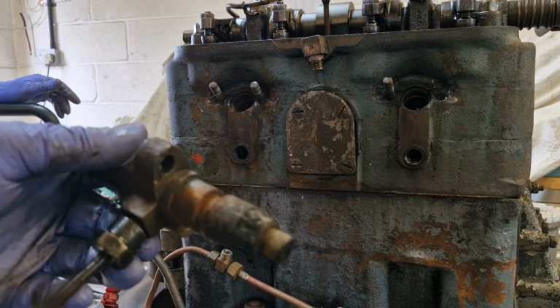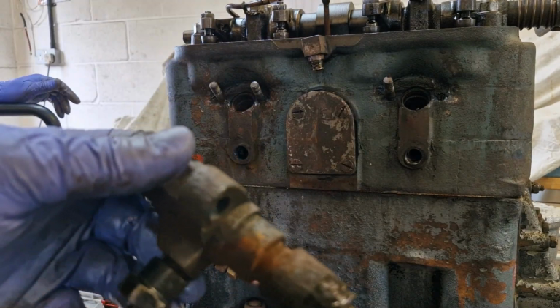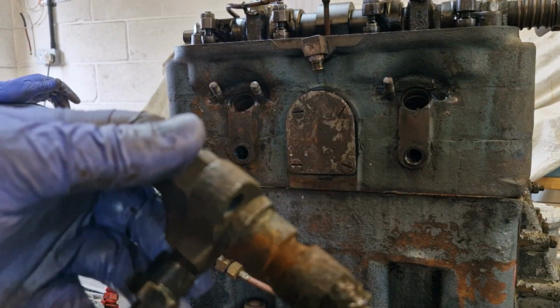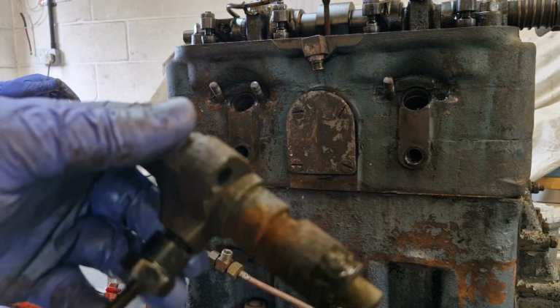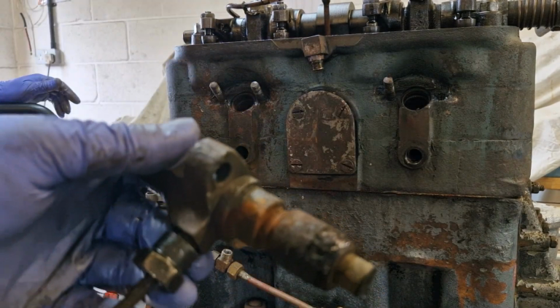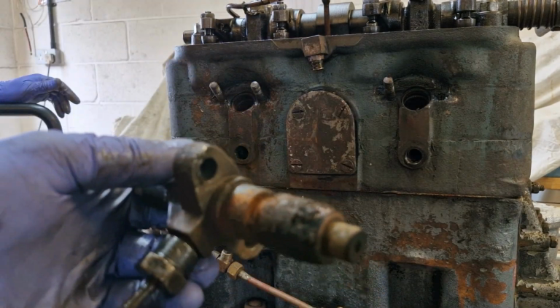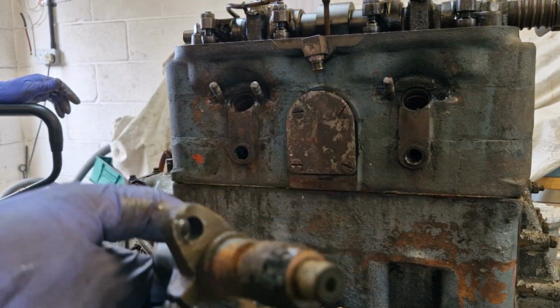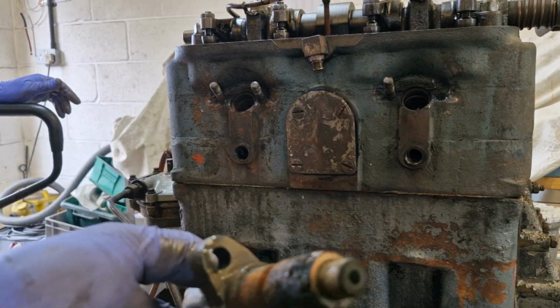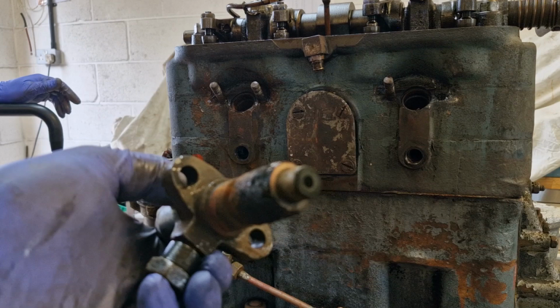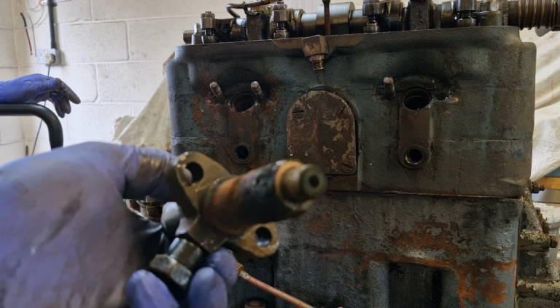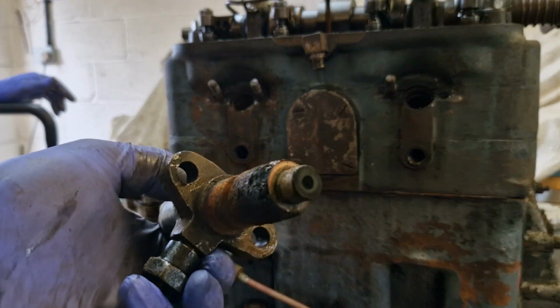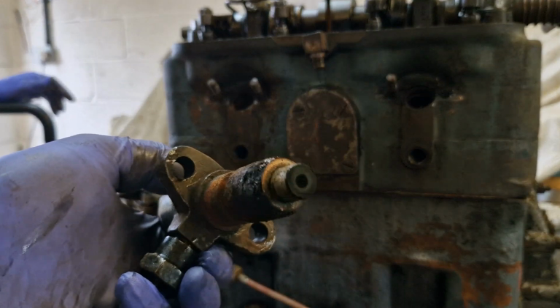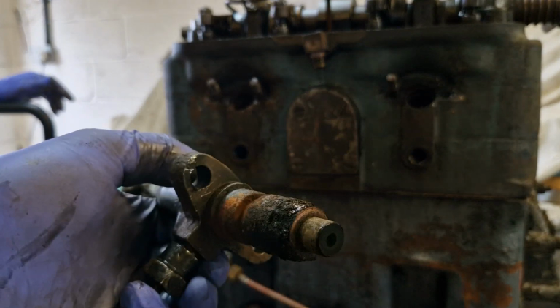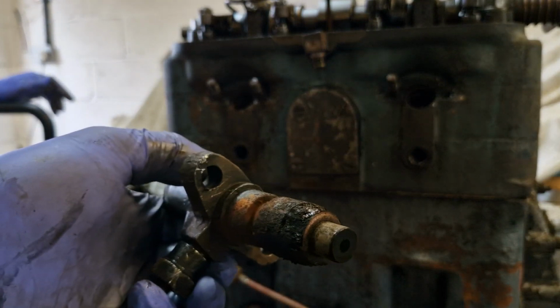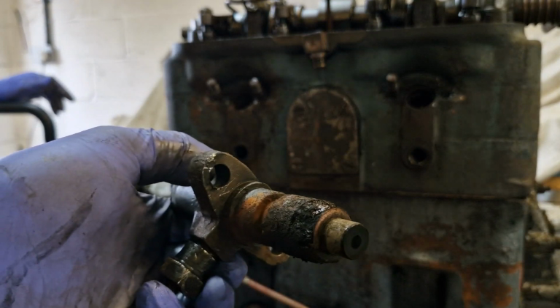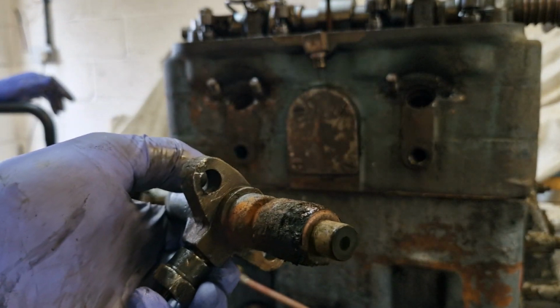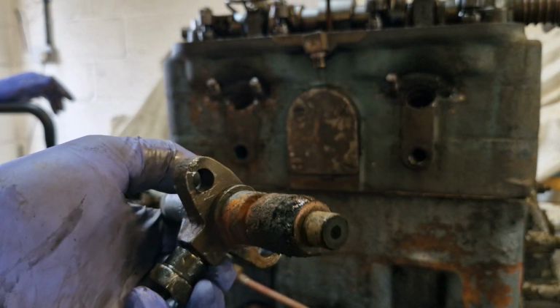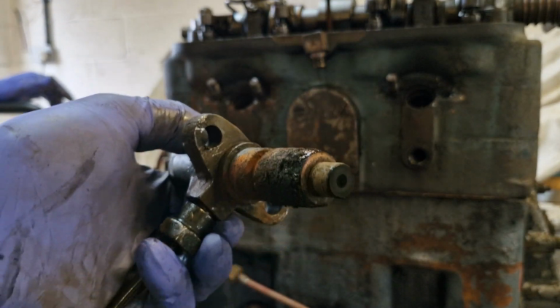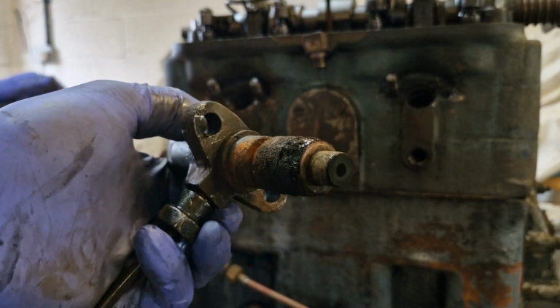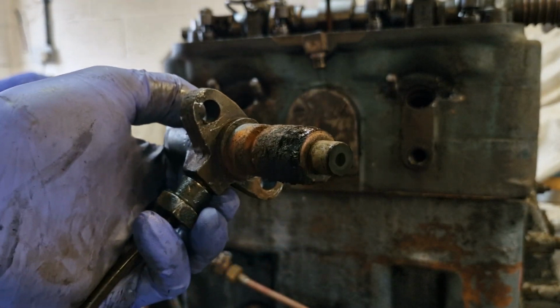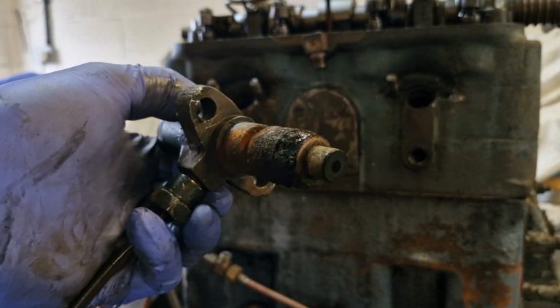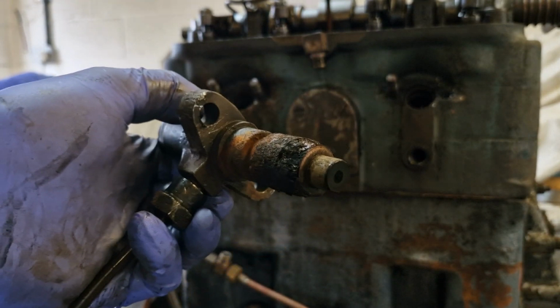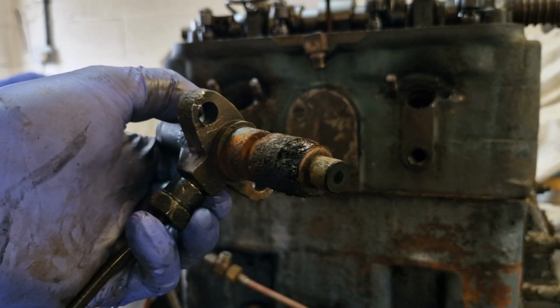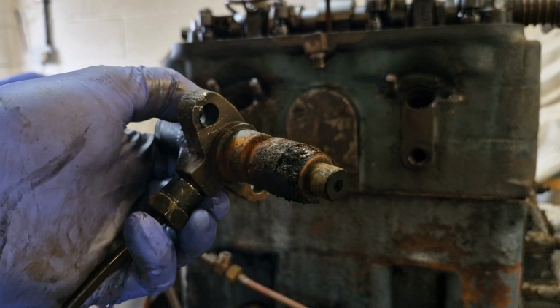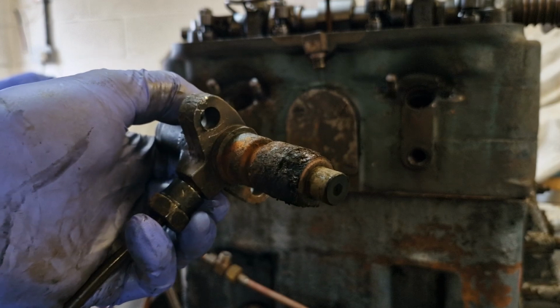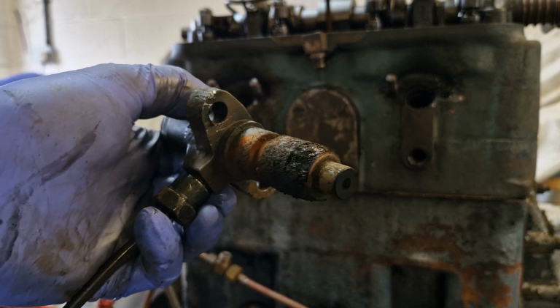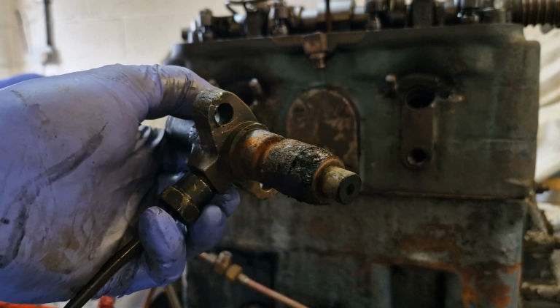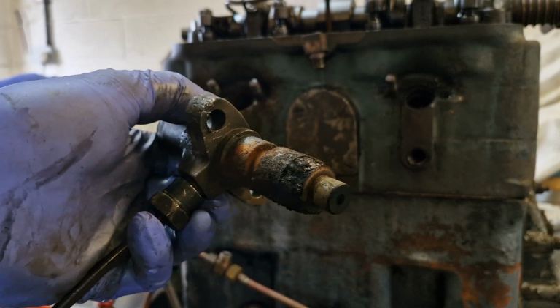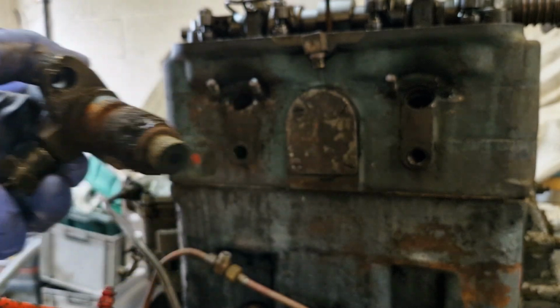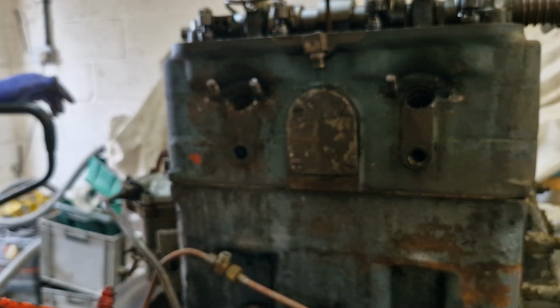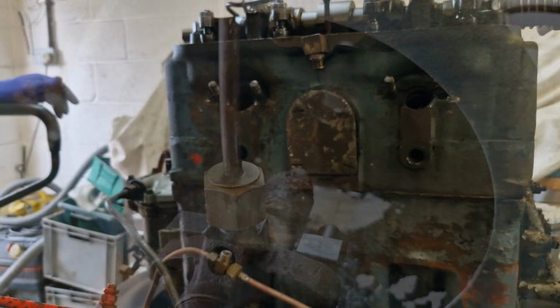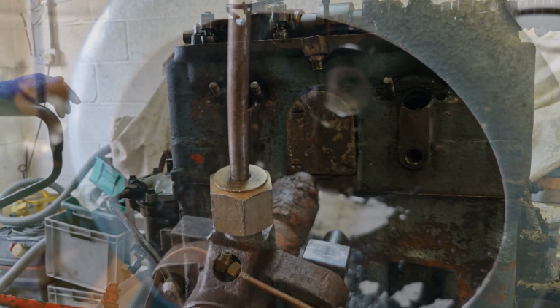The second injector has obviously had some muck down around it as well. We'll chuck both on the pop tester and have a look at just how worn they are.